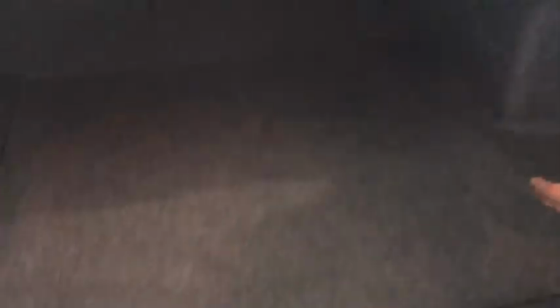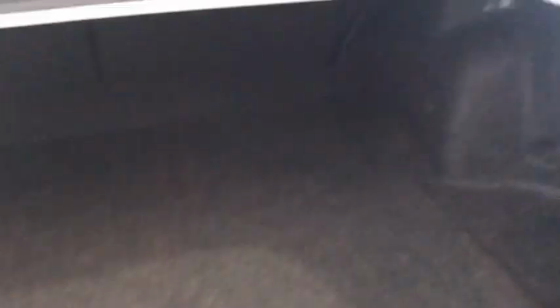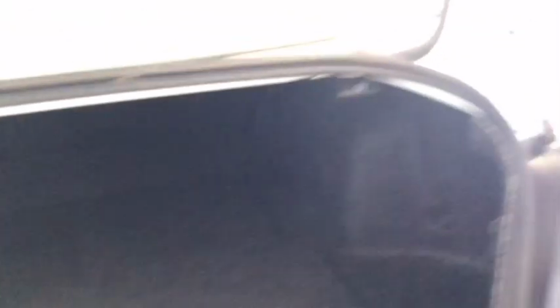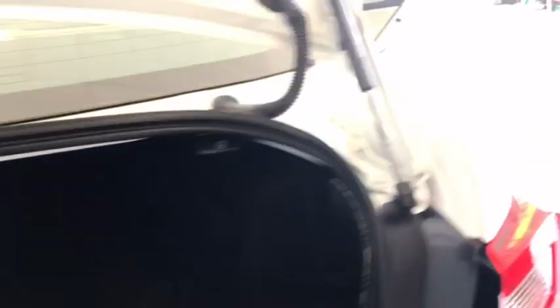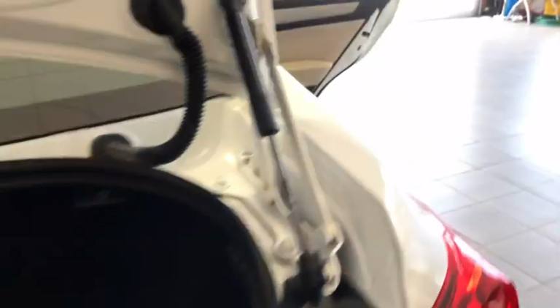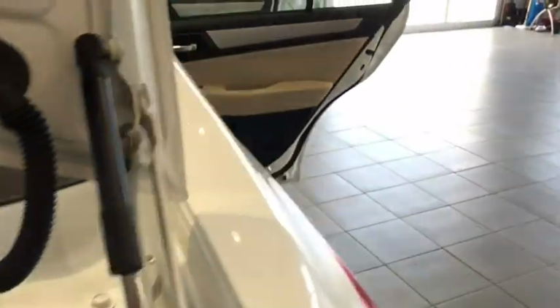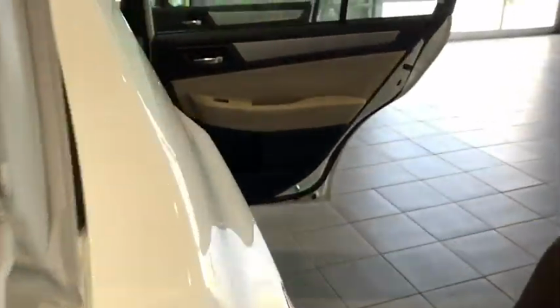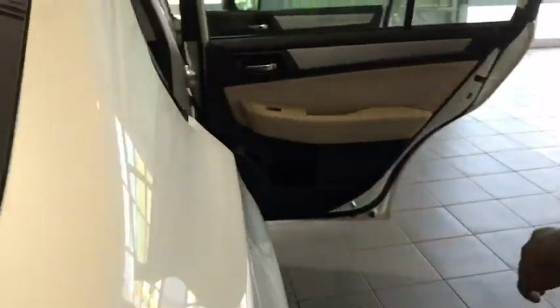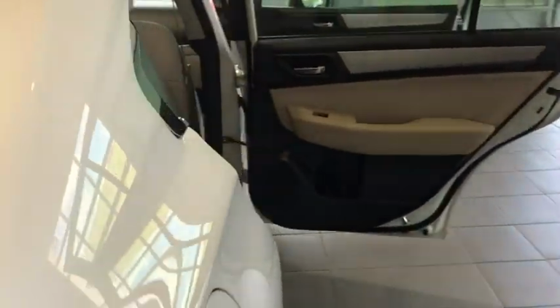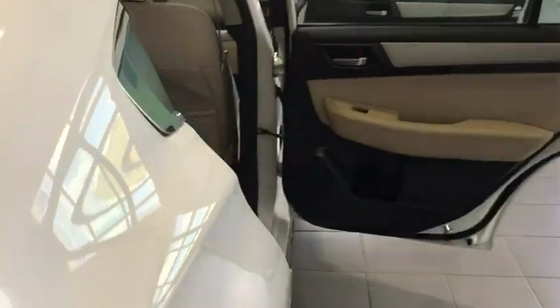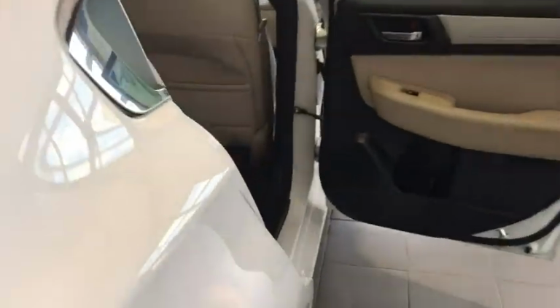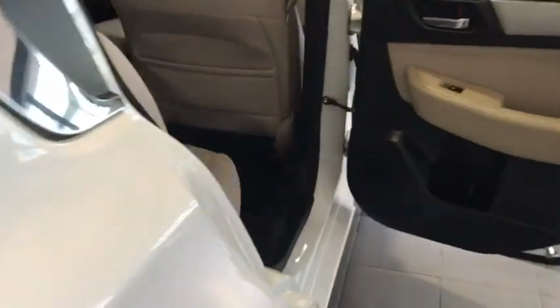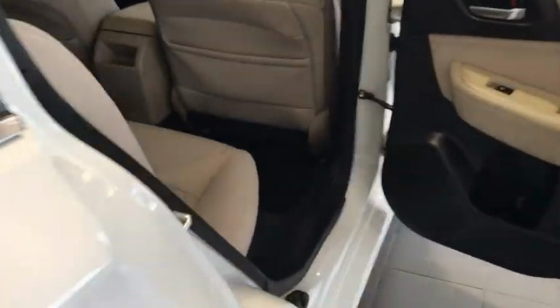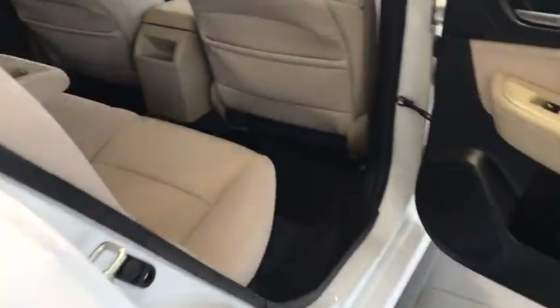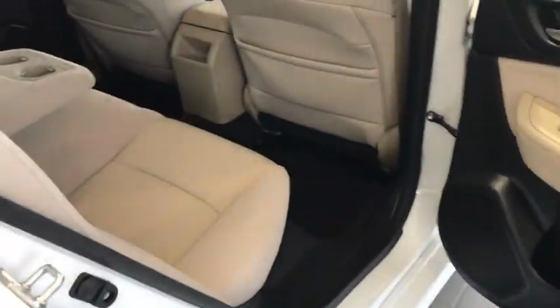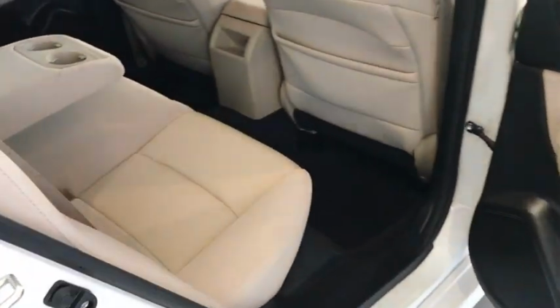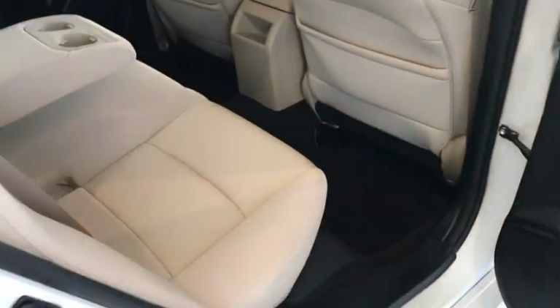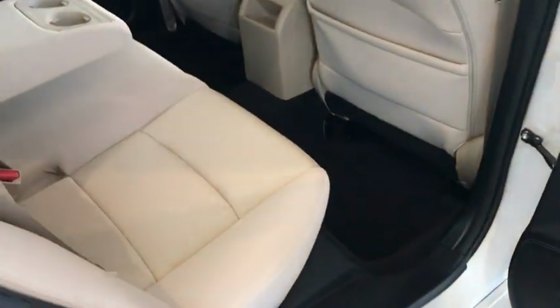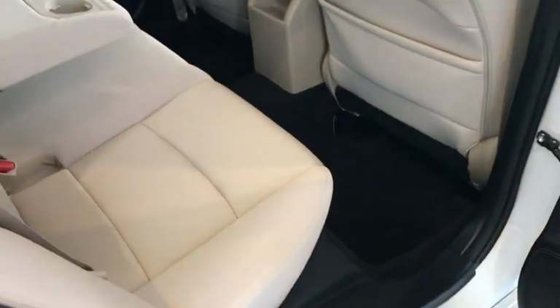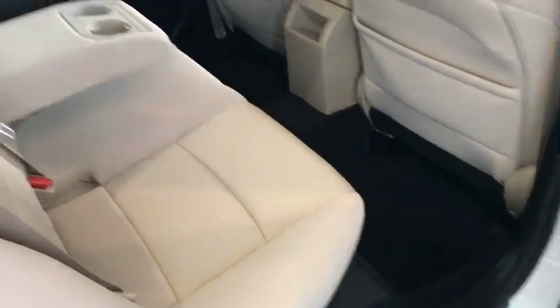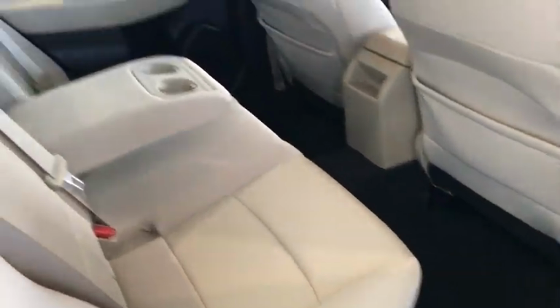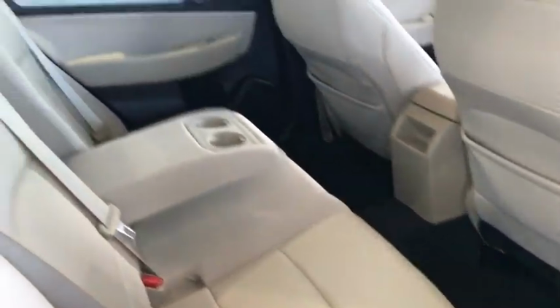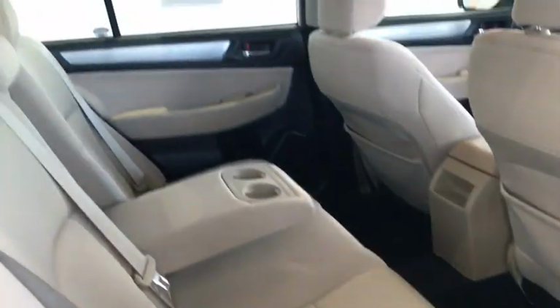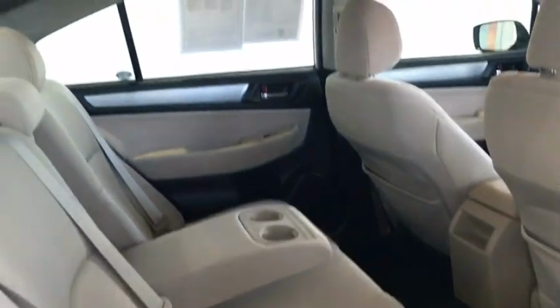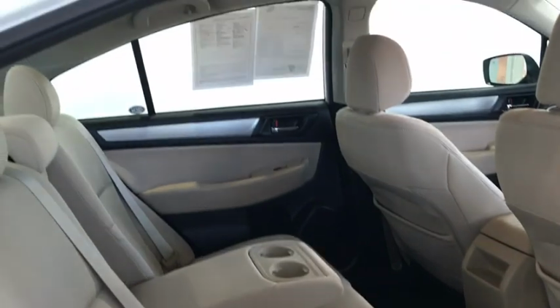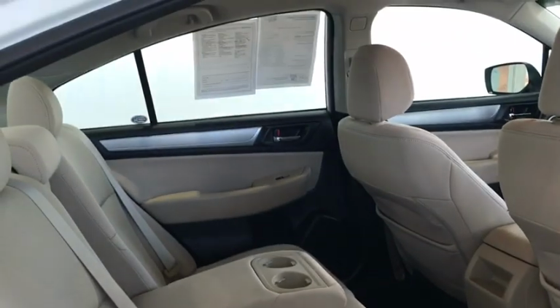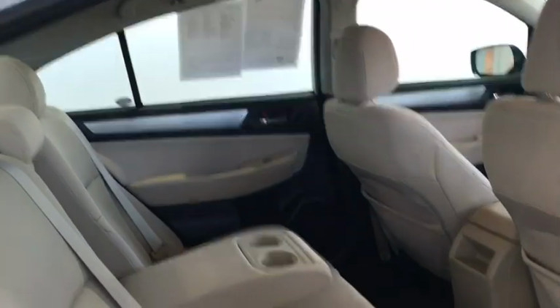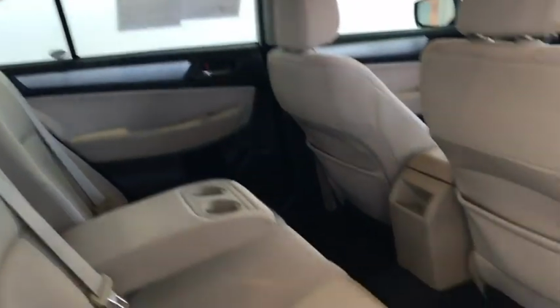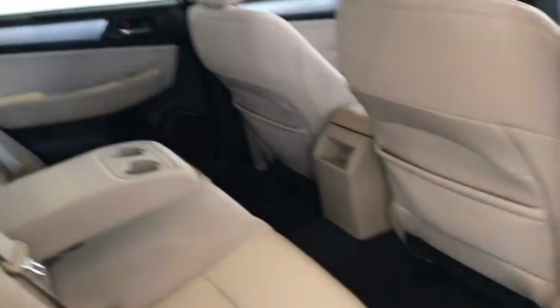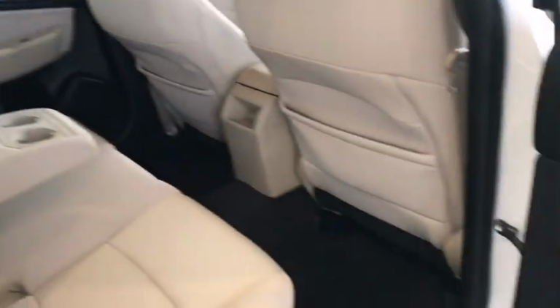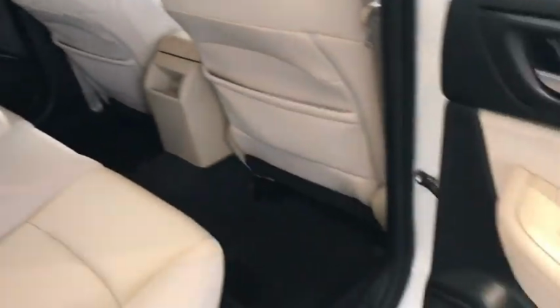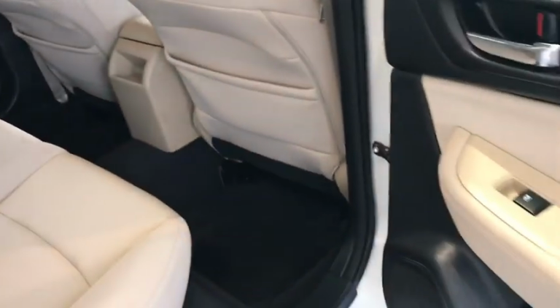If you take a look in the back here, we're going to show you the passenger area with two cup holders and enough leg room that will definitely cover the family in the back as well.